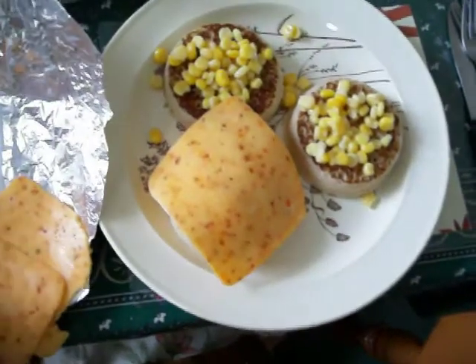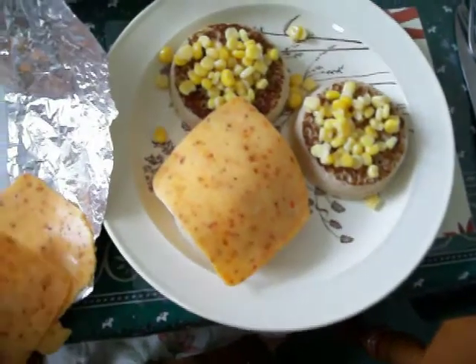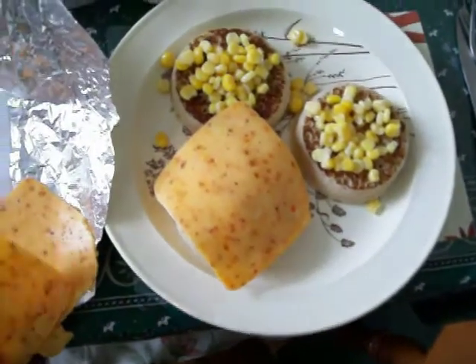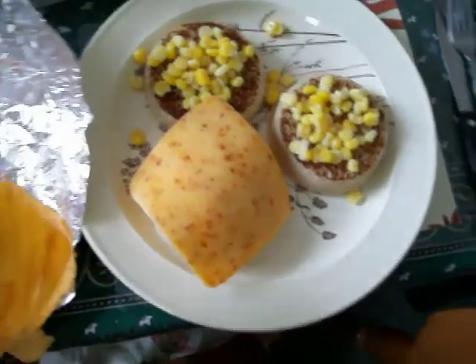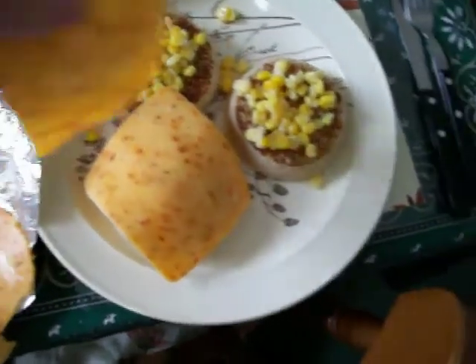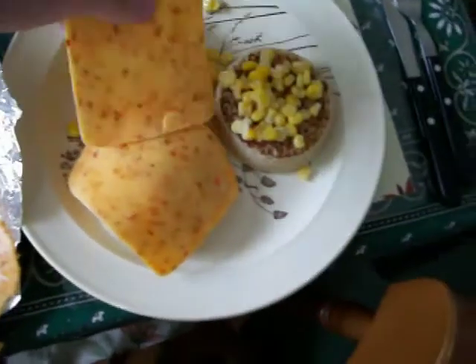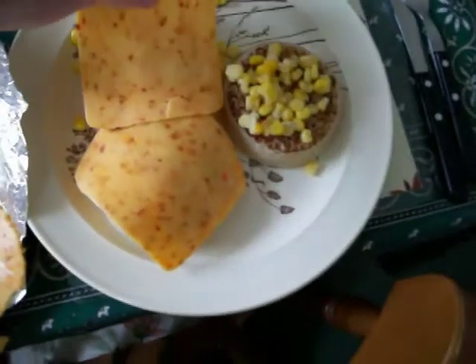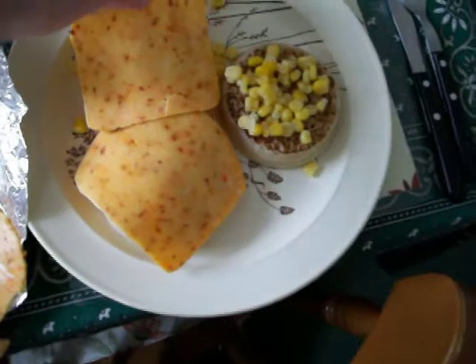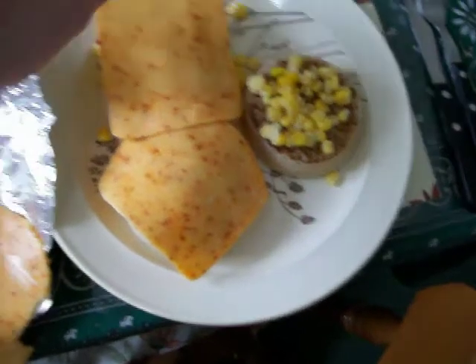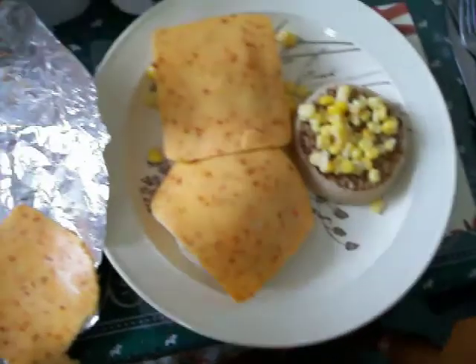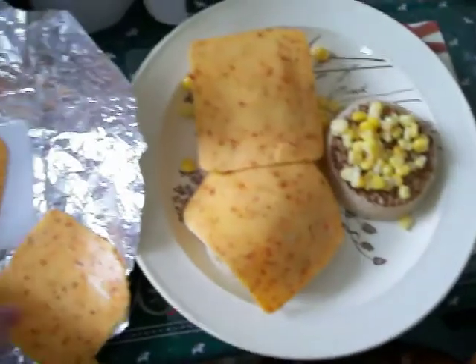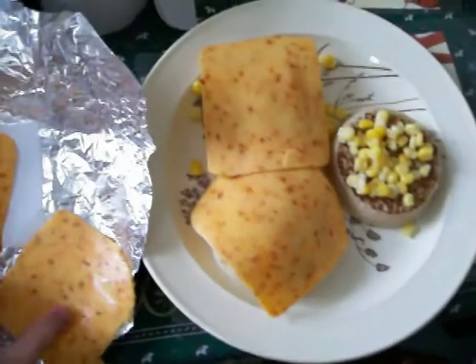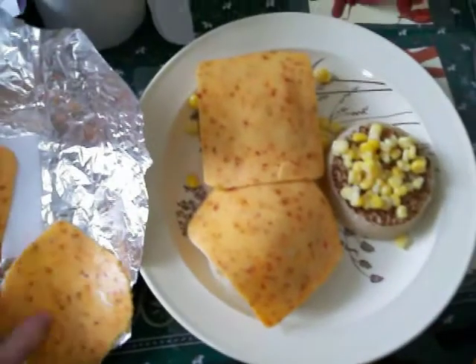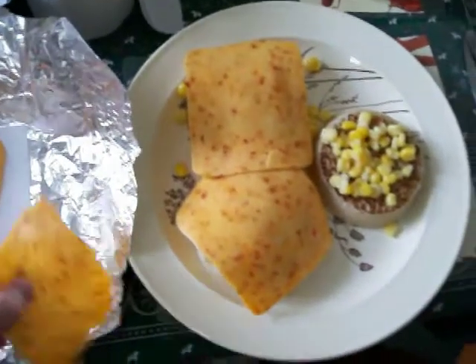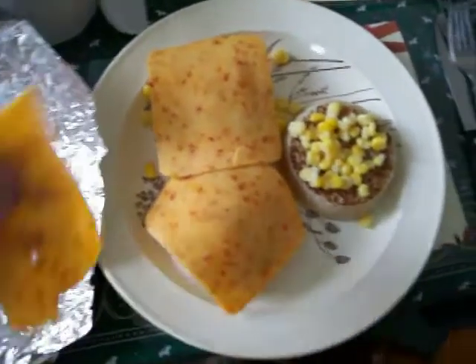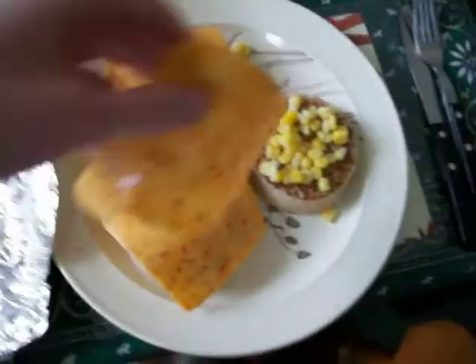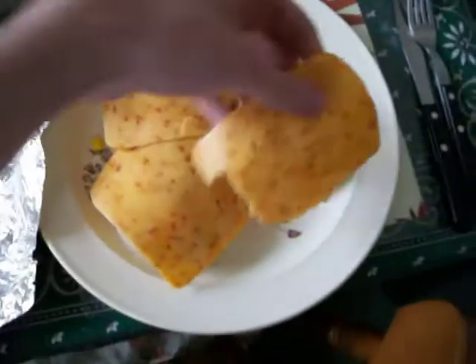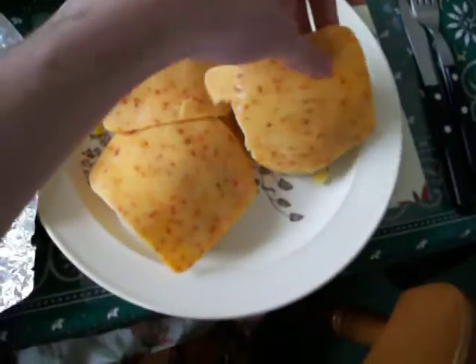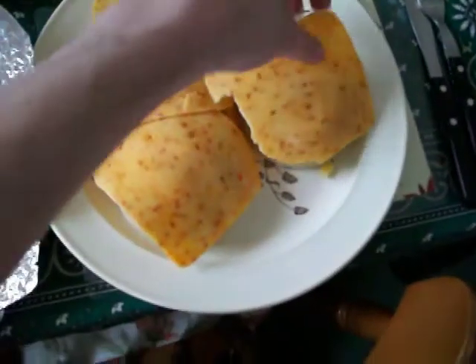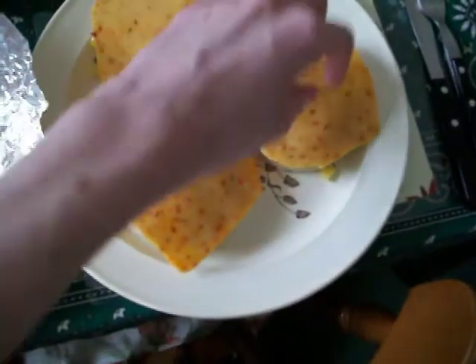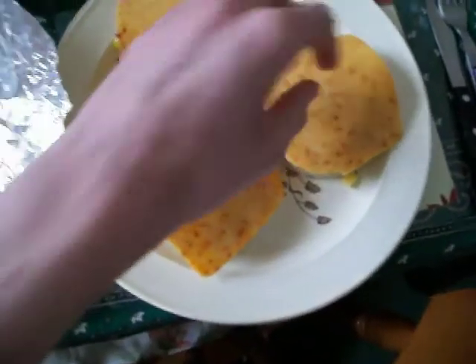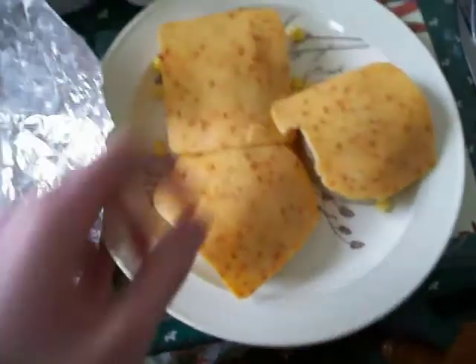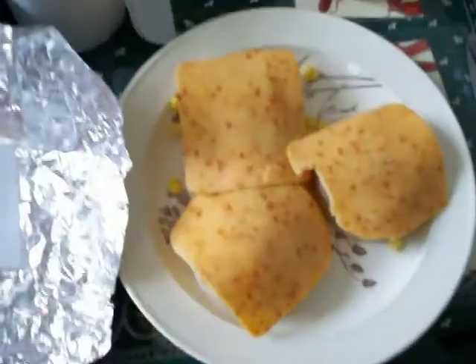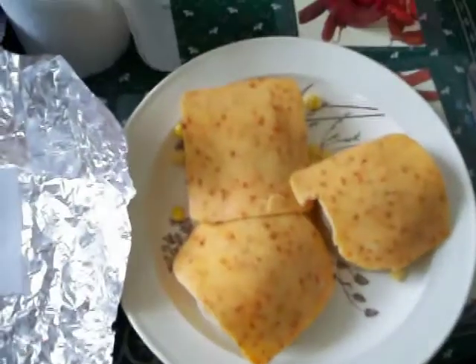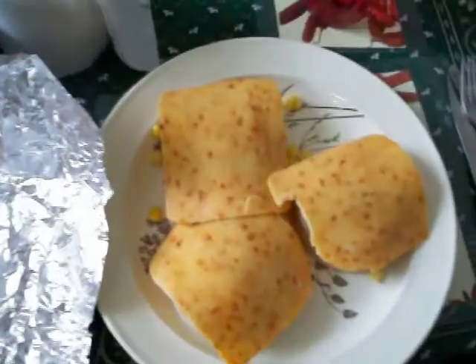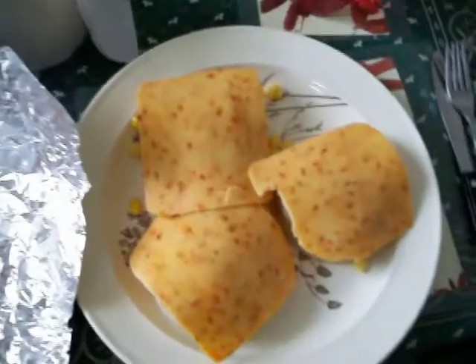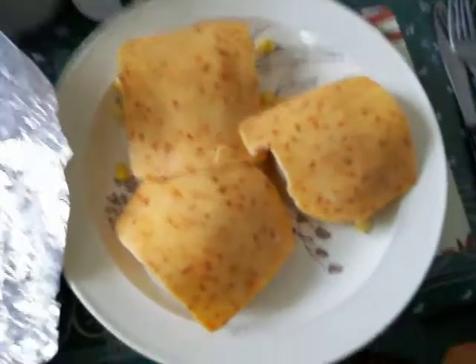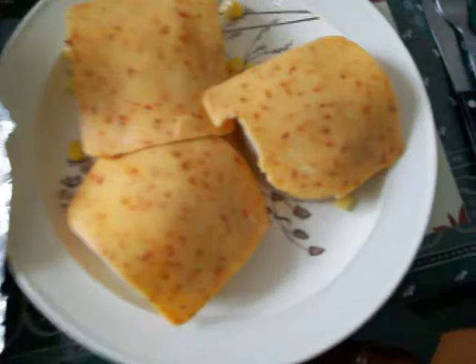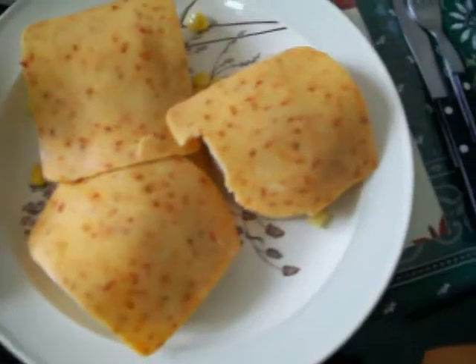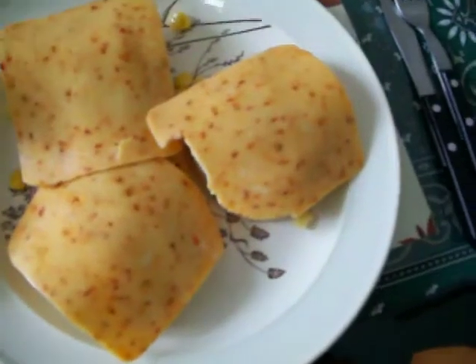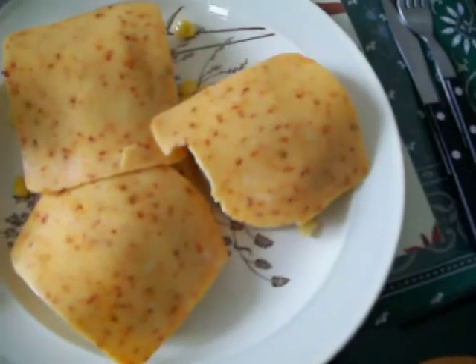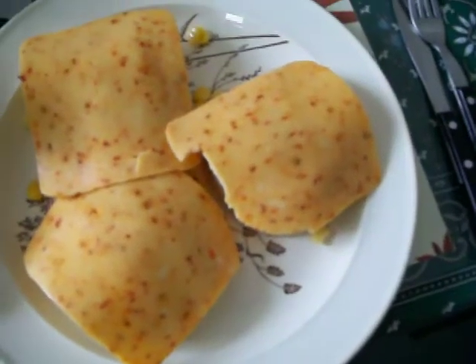I'll put it in the microwave now for about 1 minute 30 — it's from my 801 microwave — but remember, you must use a microwaveable disc.